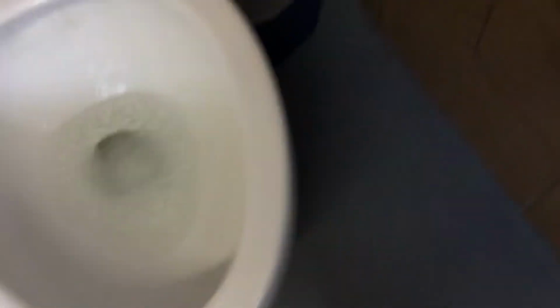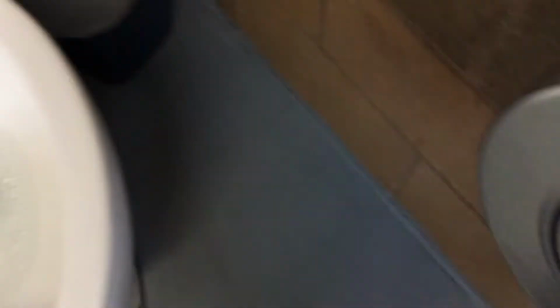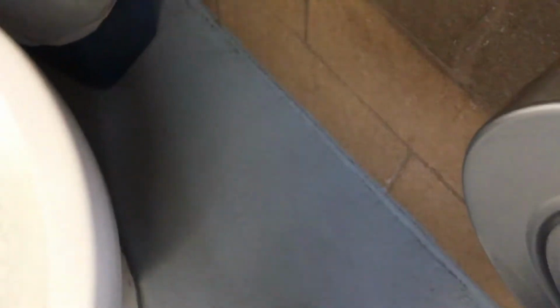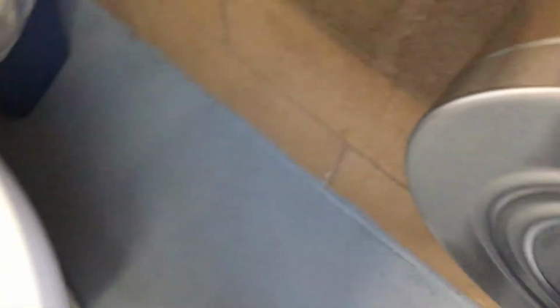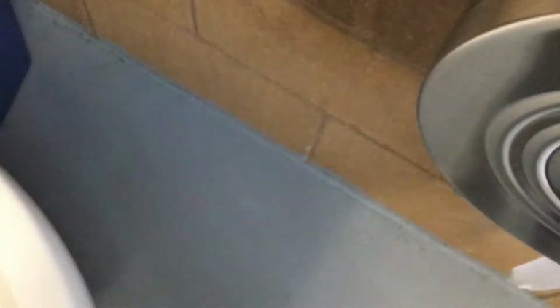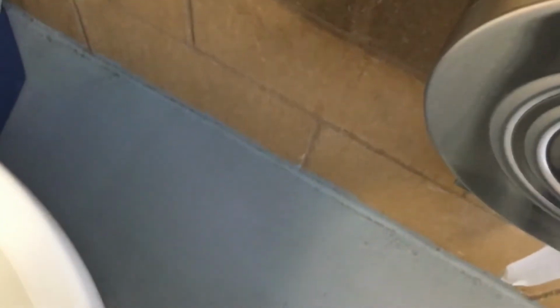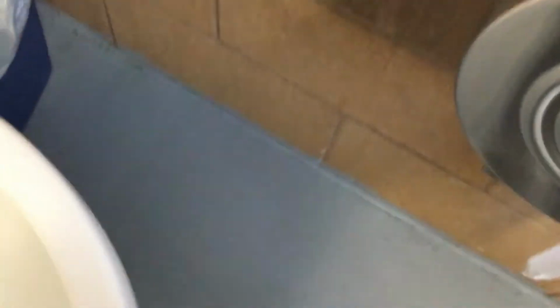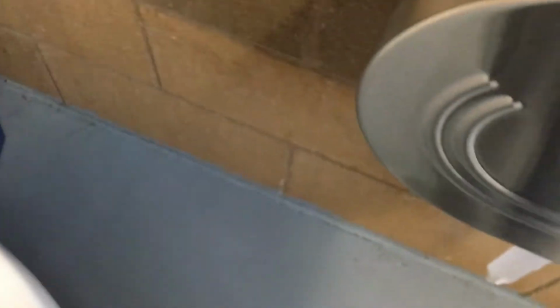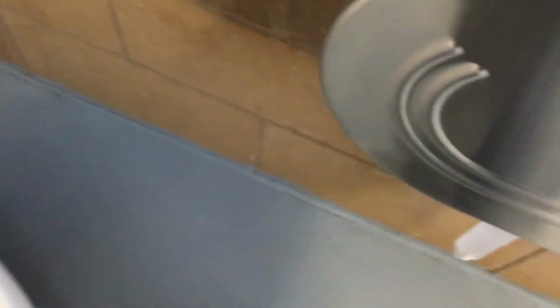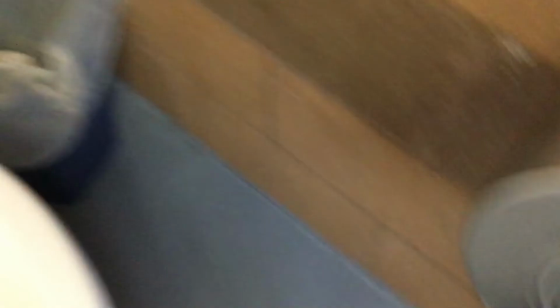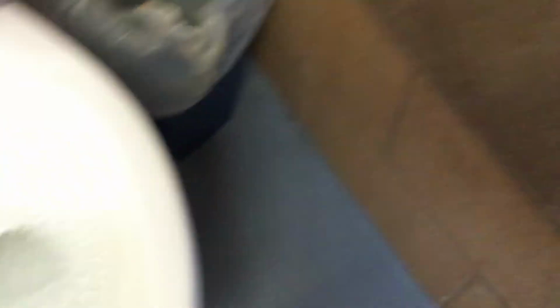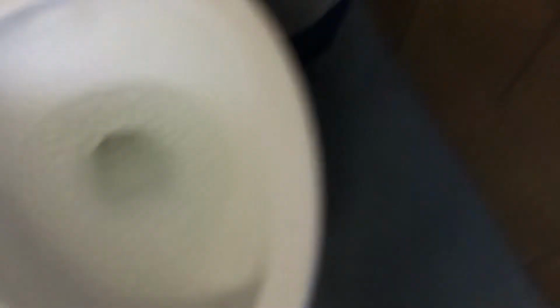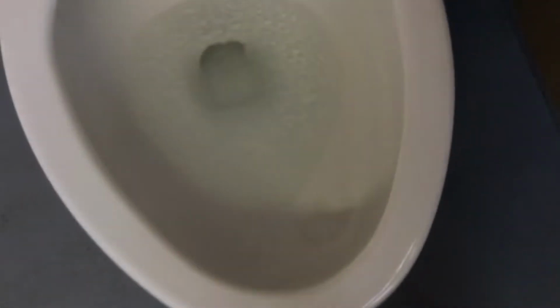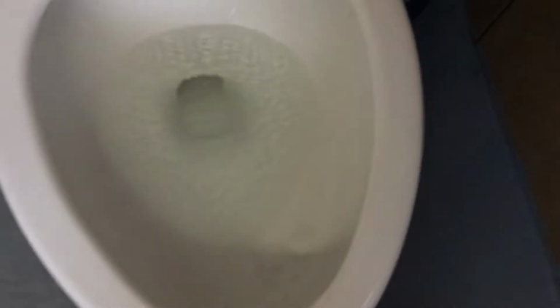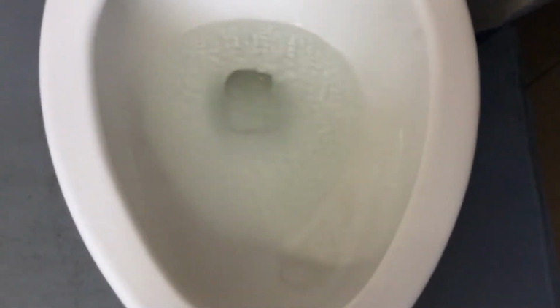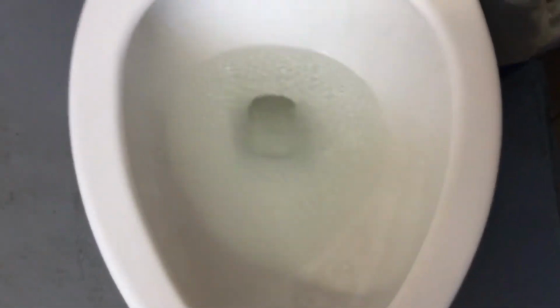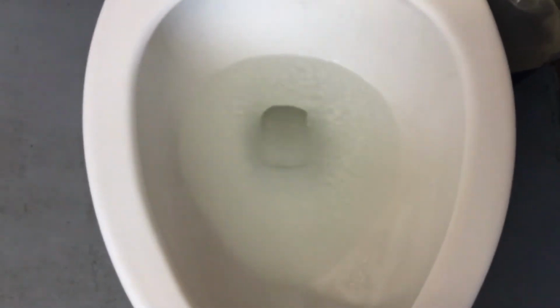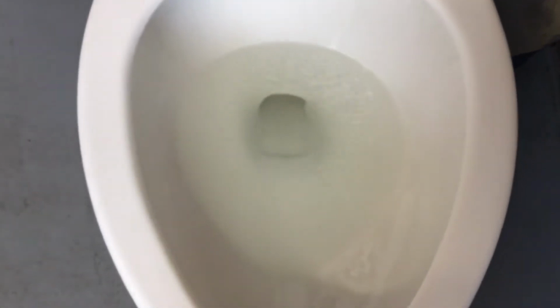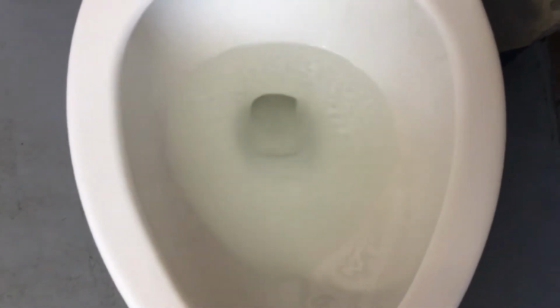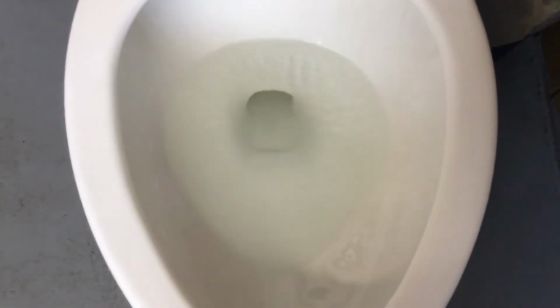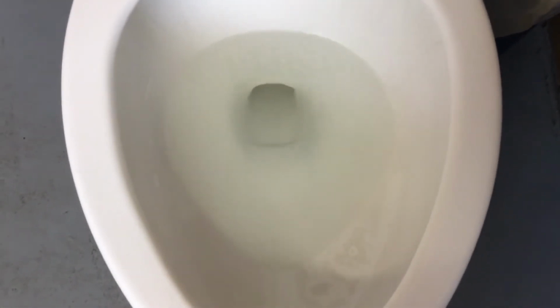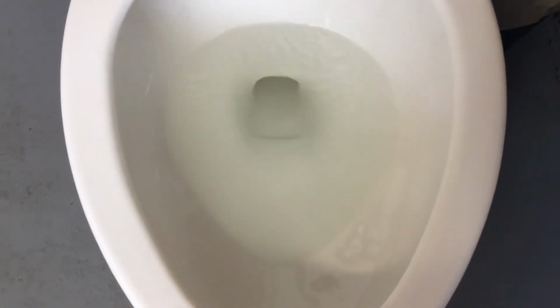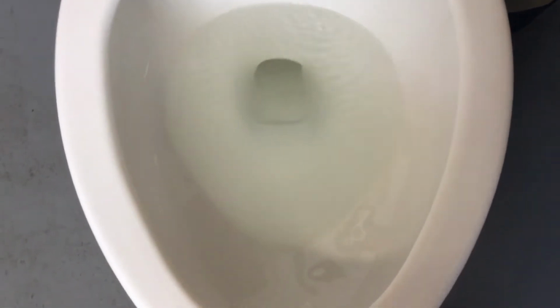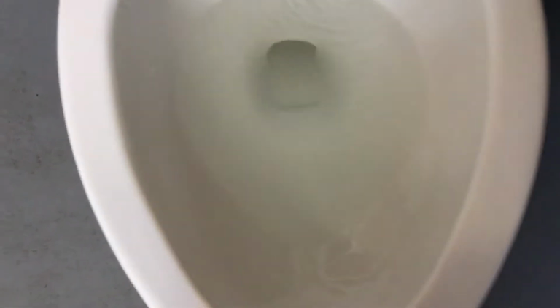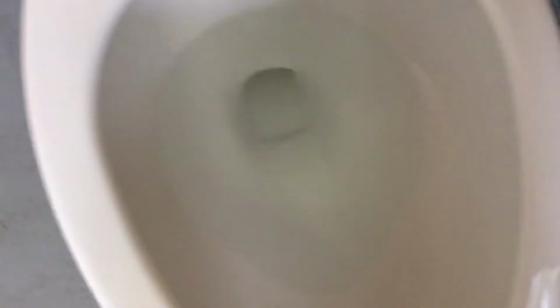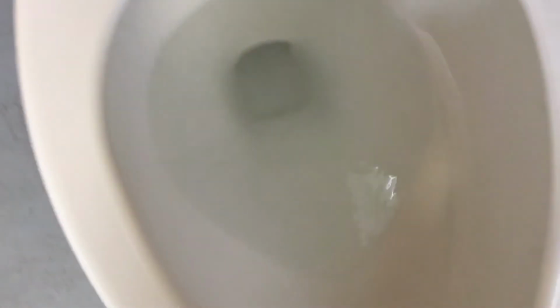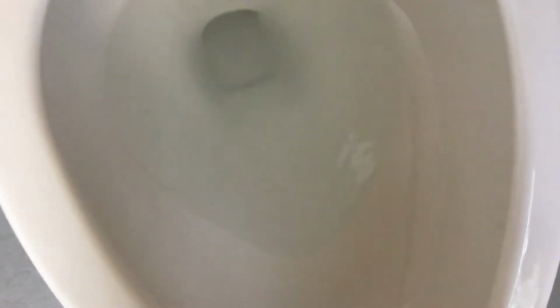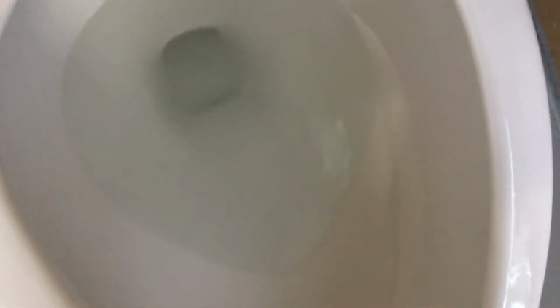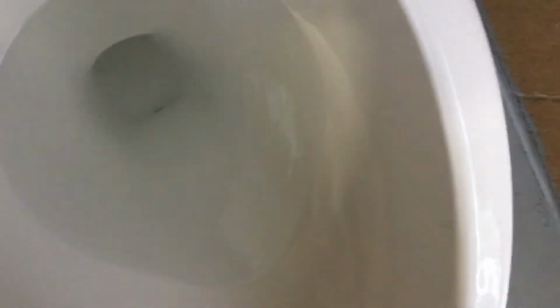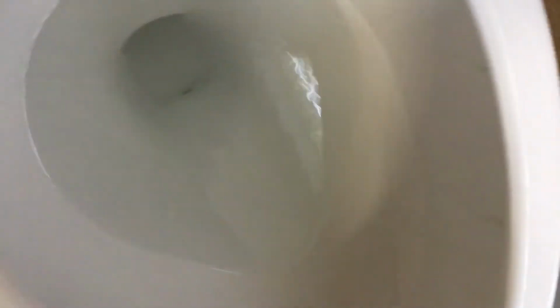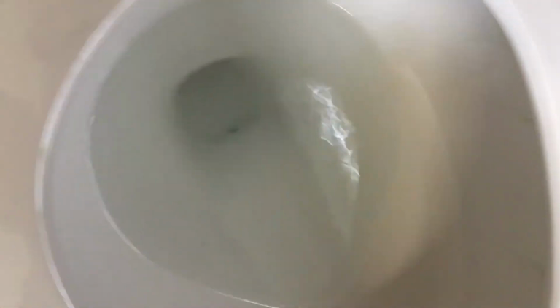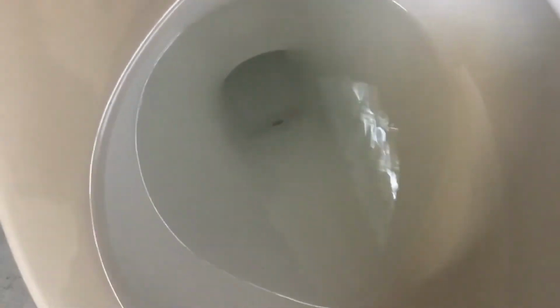I knew it would take it with these. I want to show you a normal flush of this toilet. I honestly like these toilets.